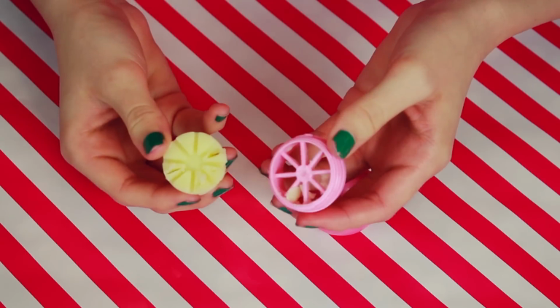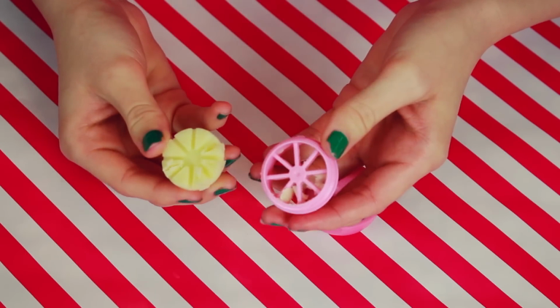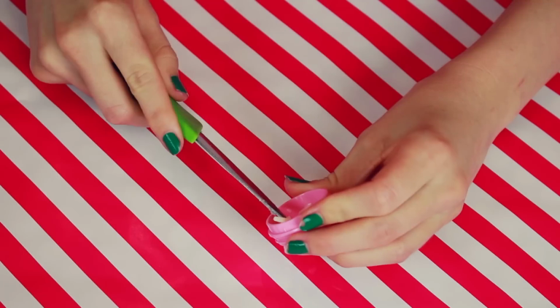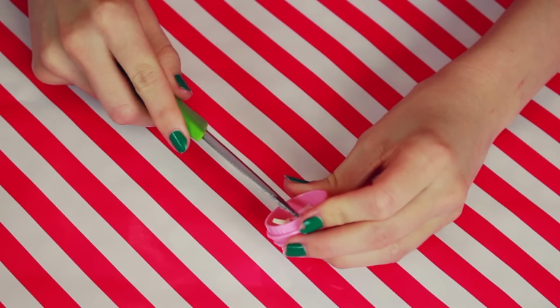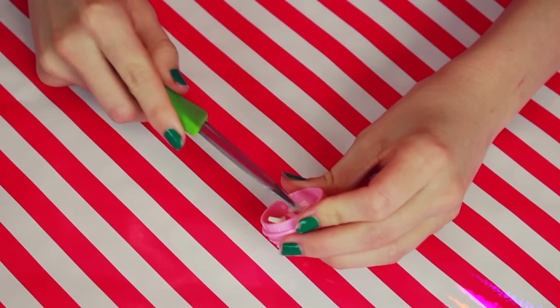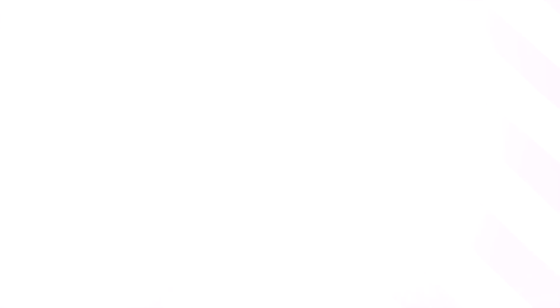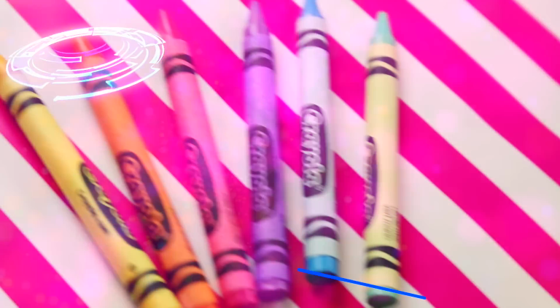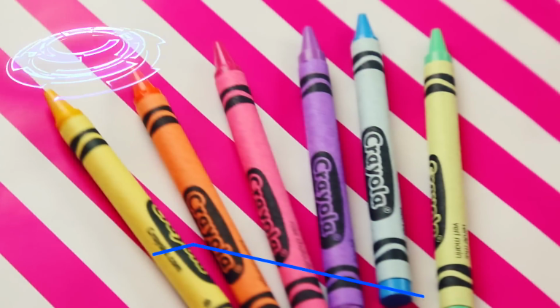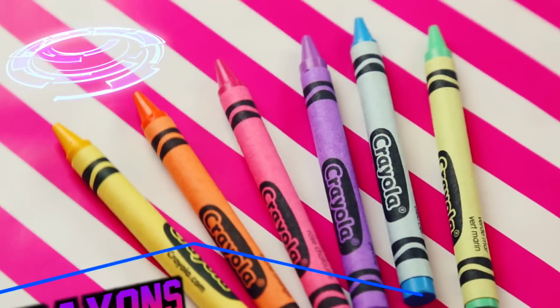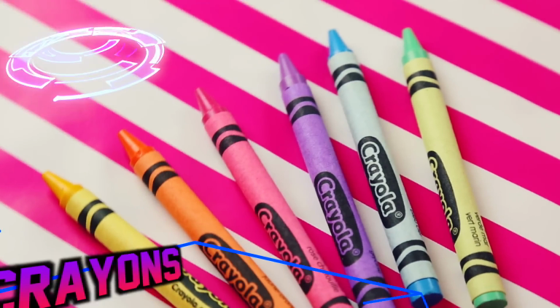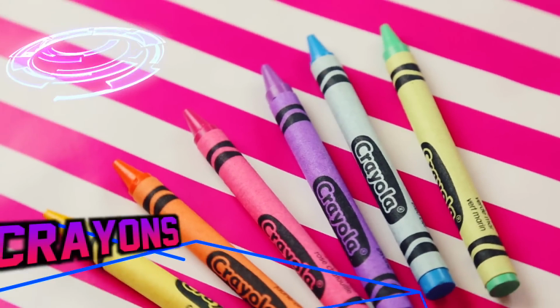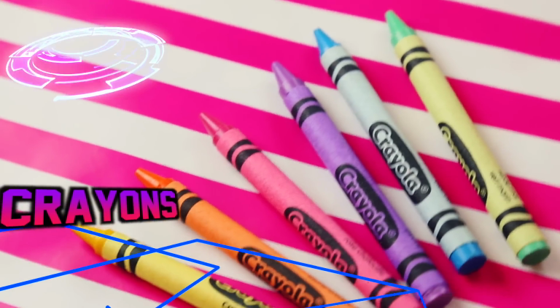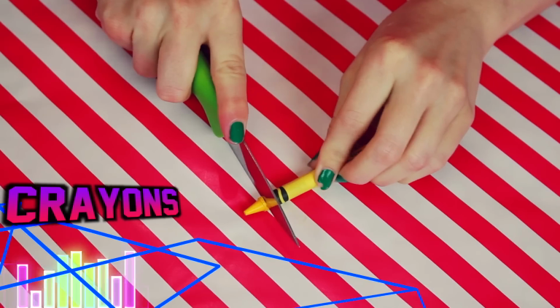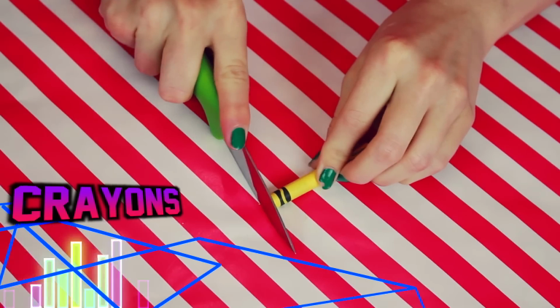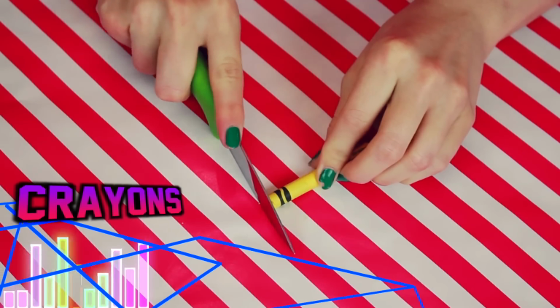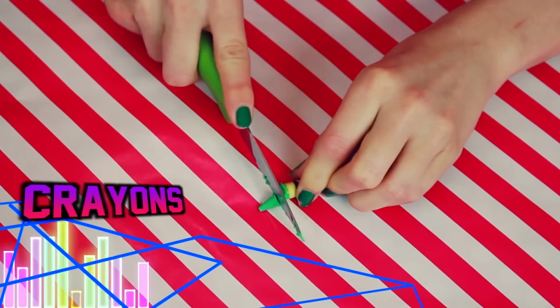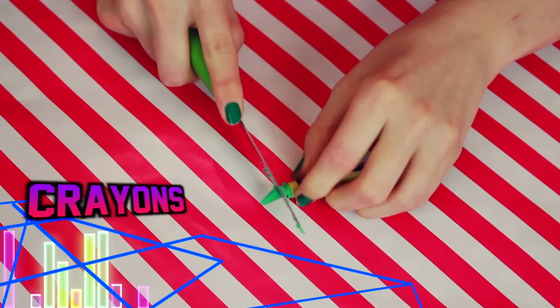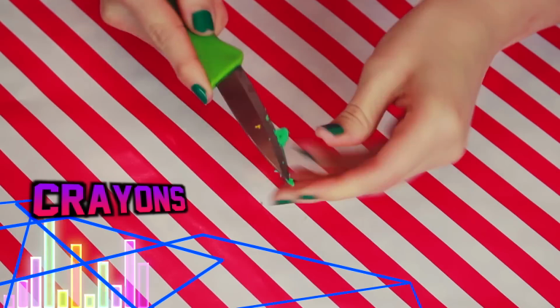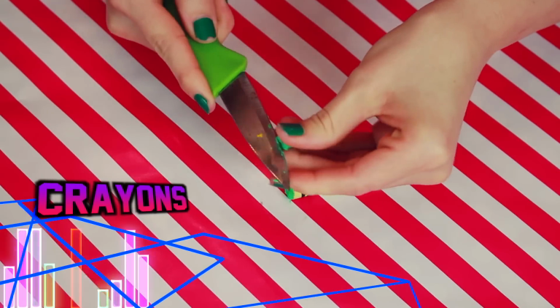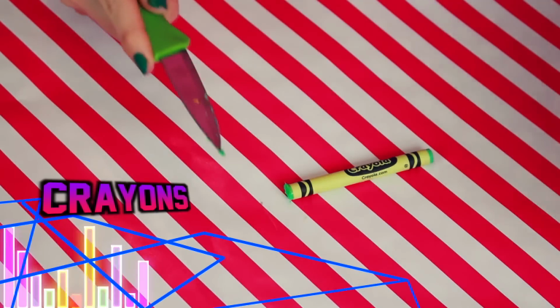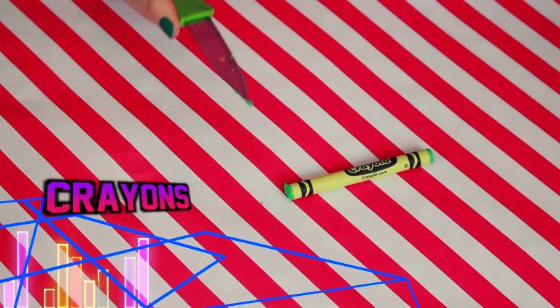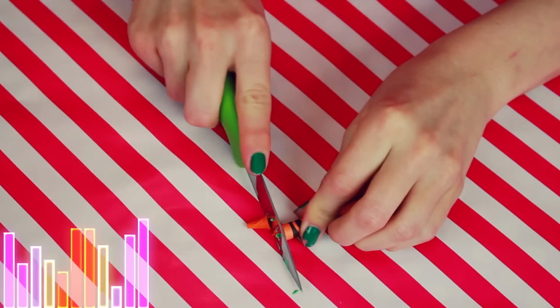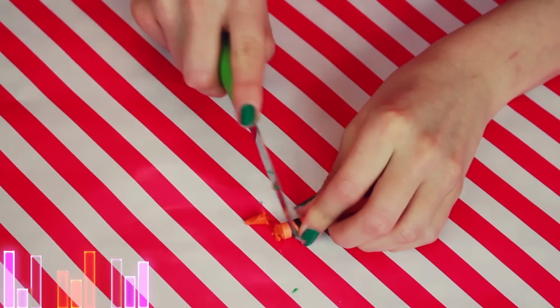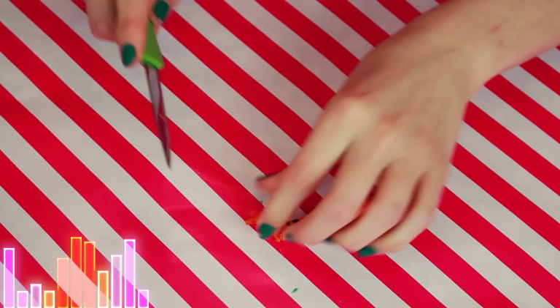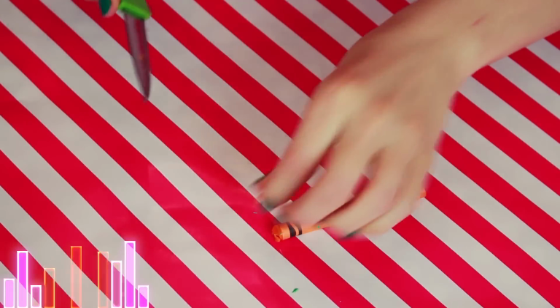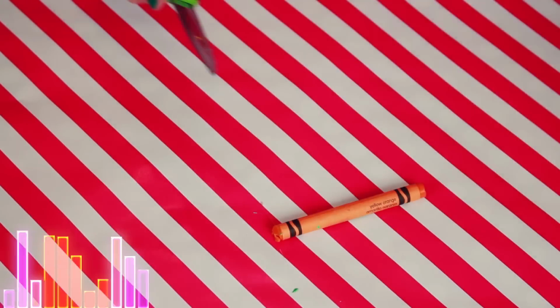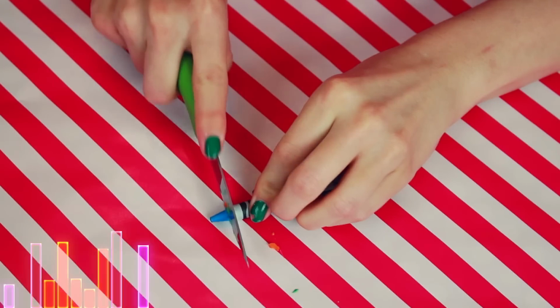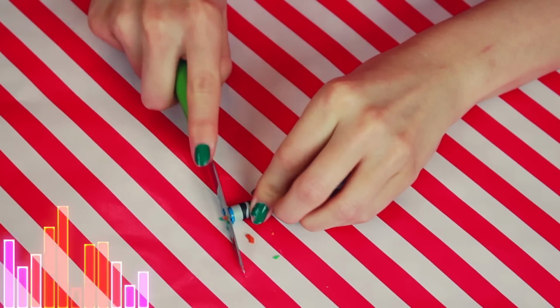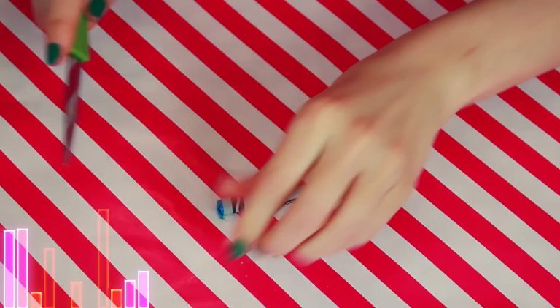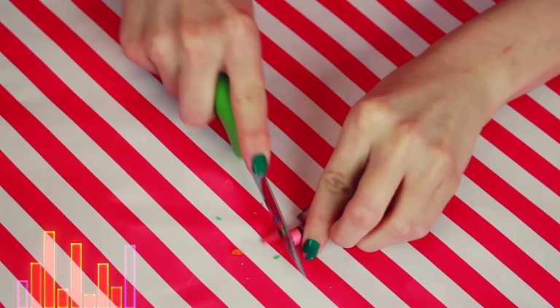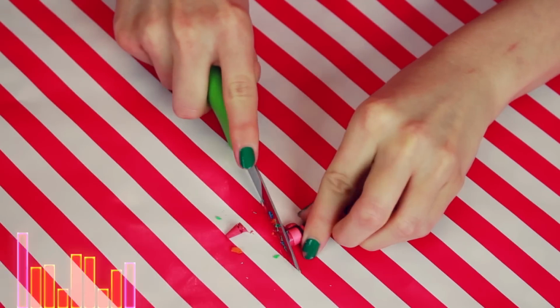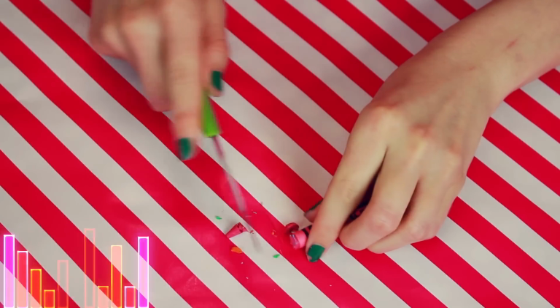Okay, I'm just kidding. This is getting really gruesome. Now take your favorite array of rainbow crayons and begin cutting off the tips, and this is what we're going to use to give us those vibrant colors filled with magic and wax.